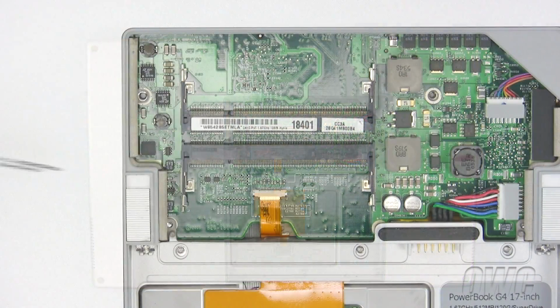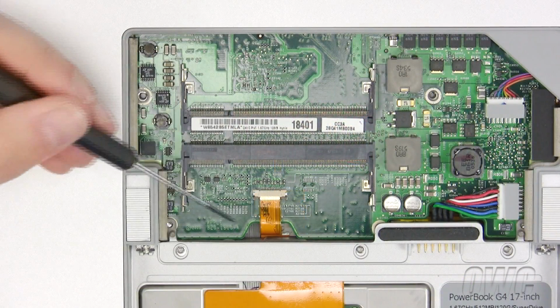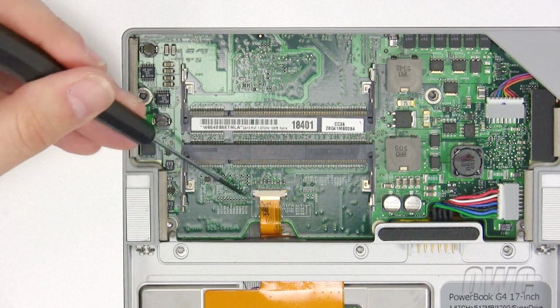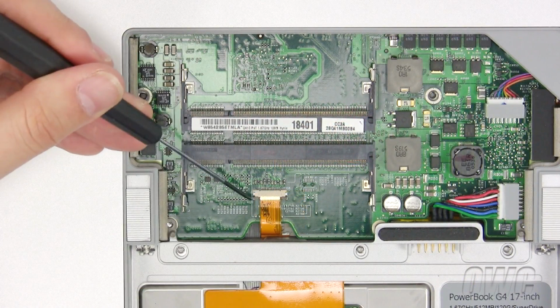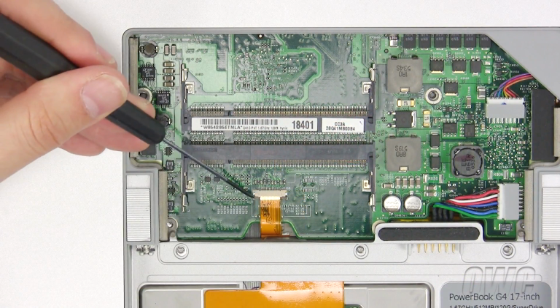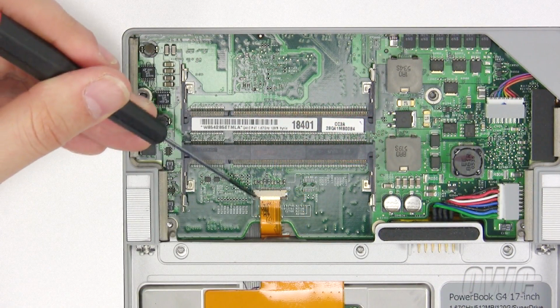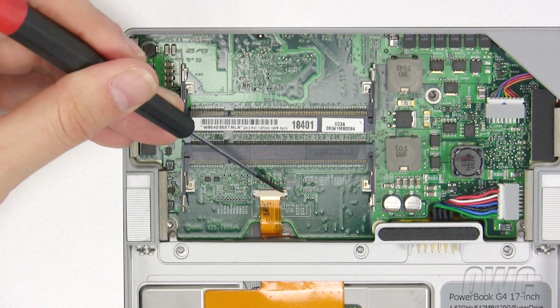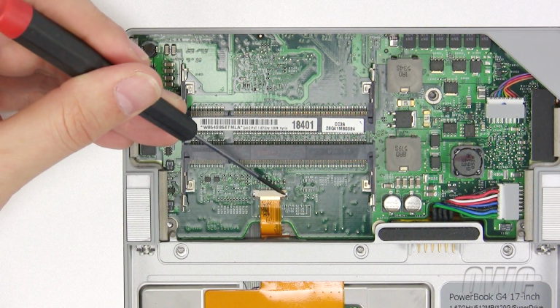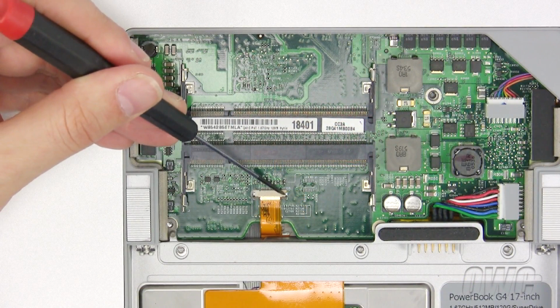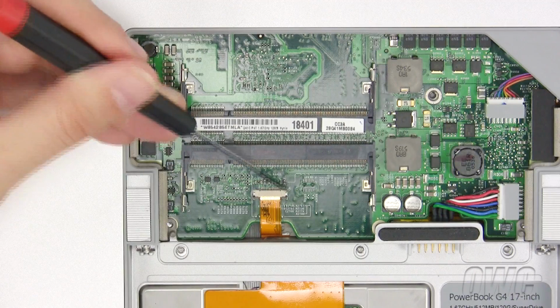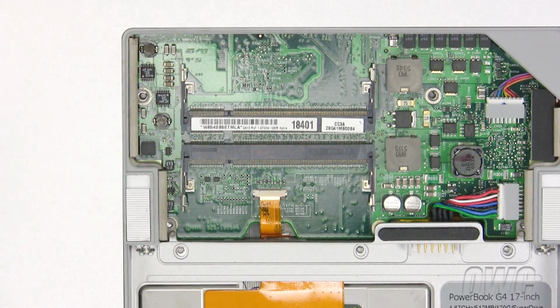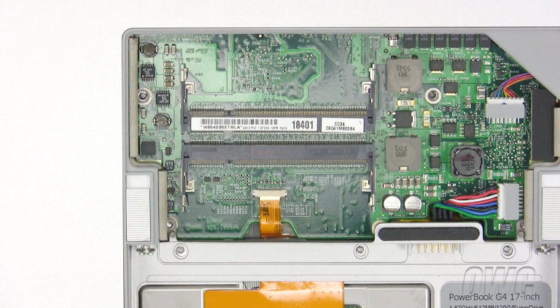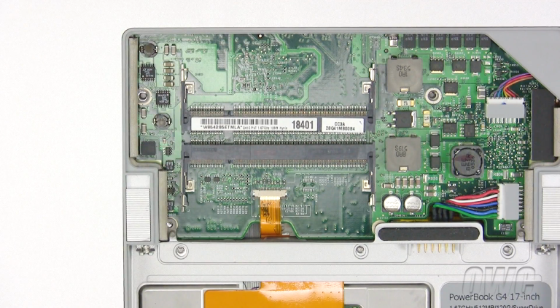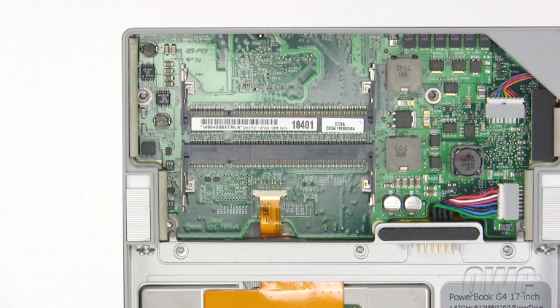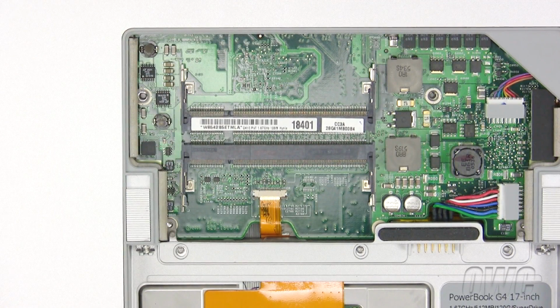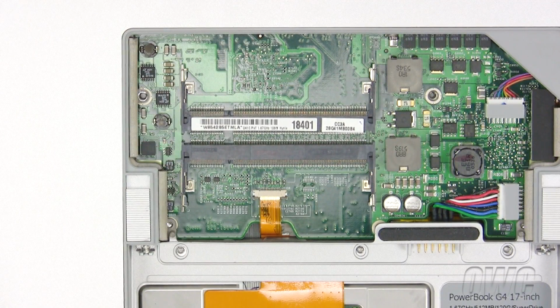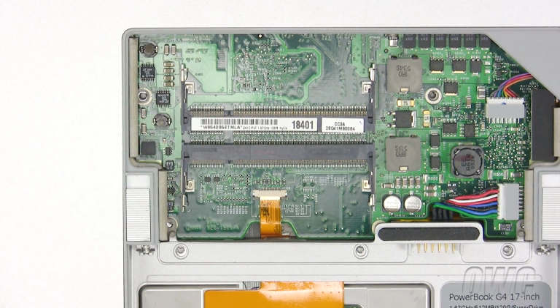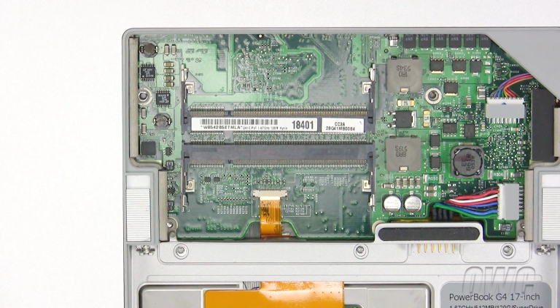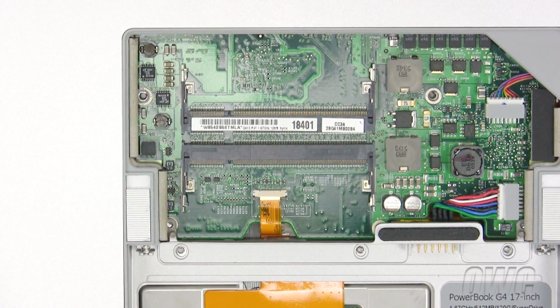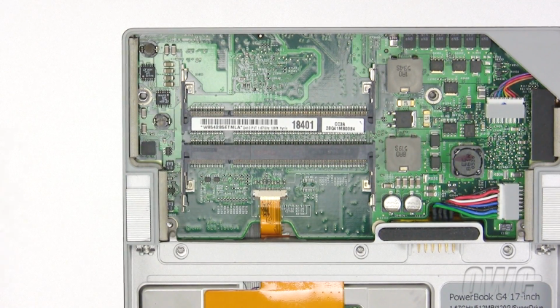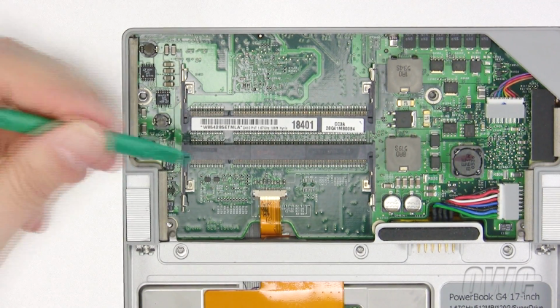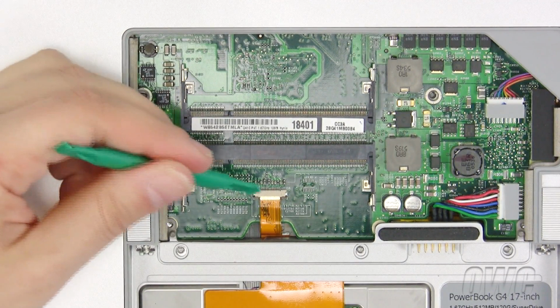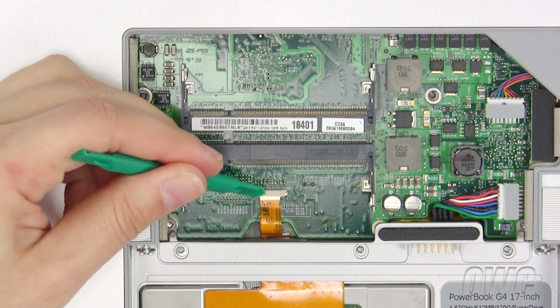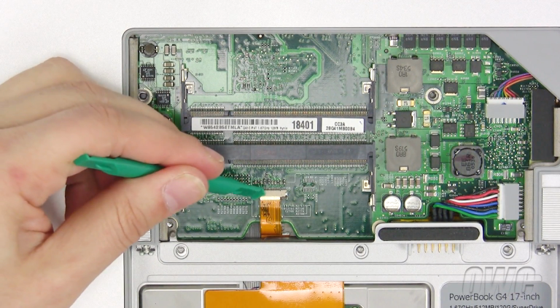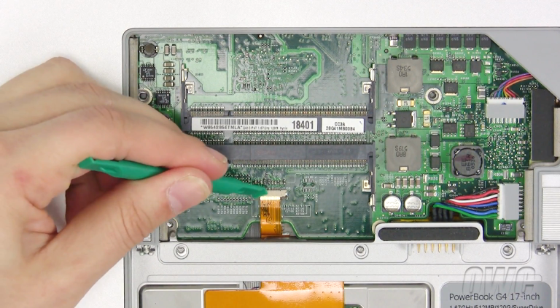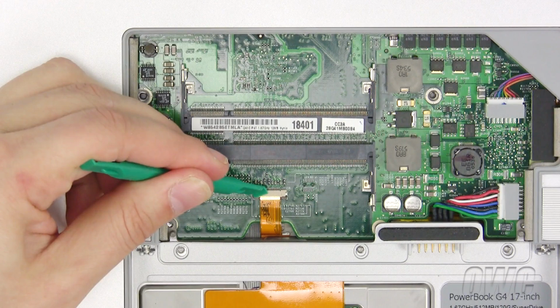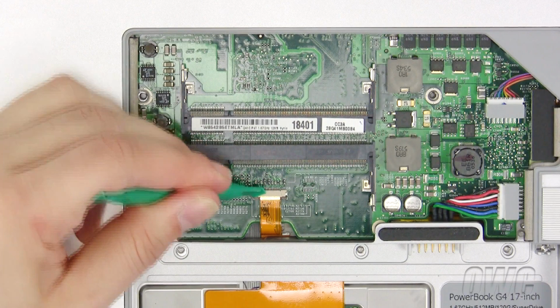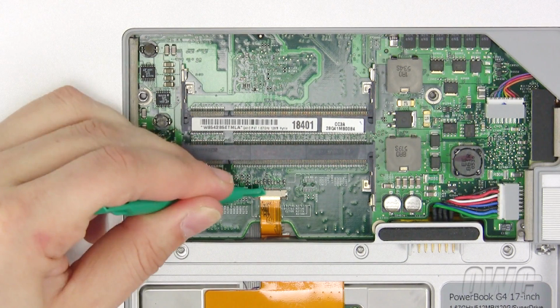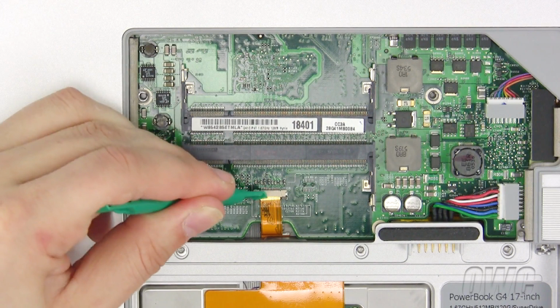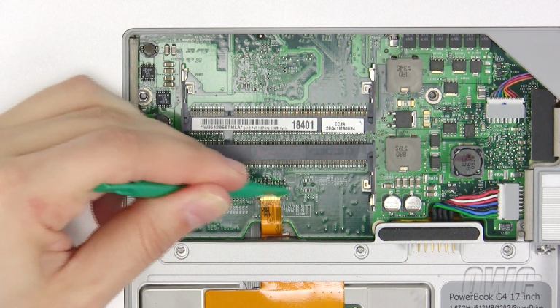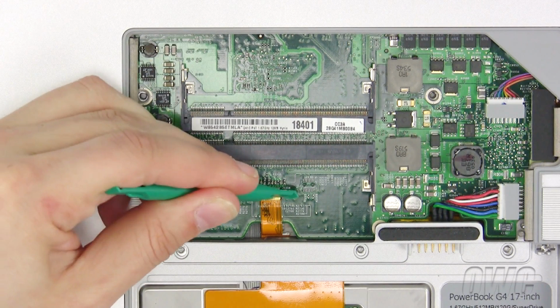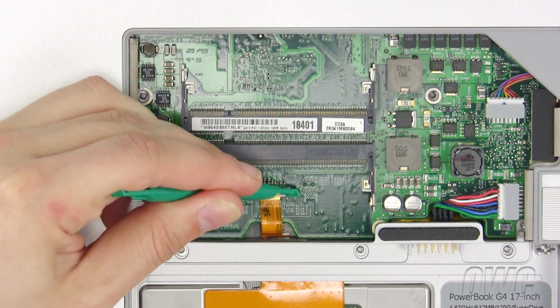In the memory compartment, we need to remove this ribbon cable by opening the very small tabs using our nylon pry tool. Then simply lift the cable down and out of the slot.